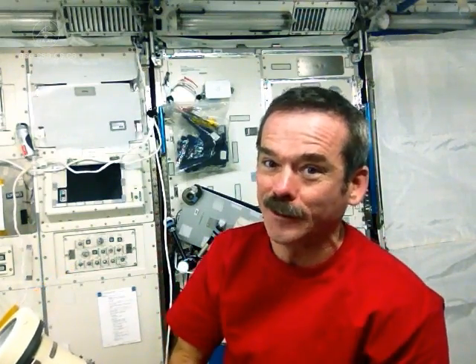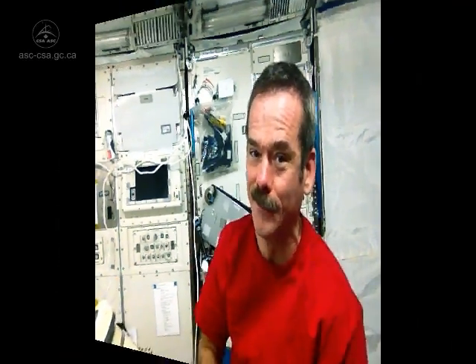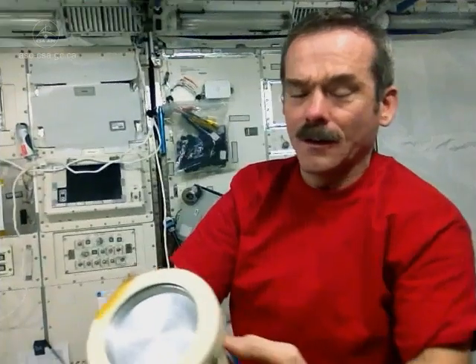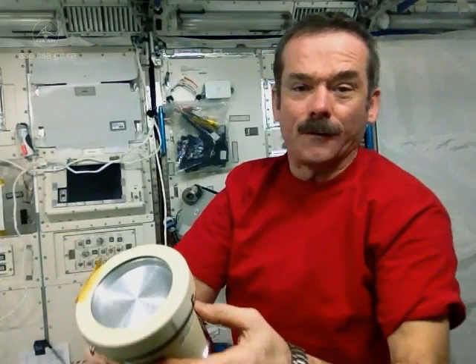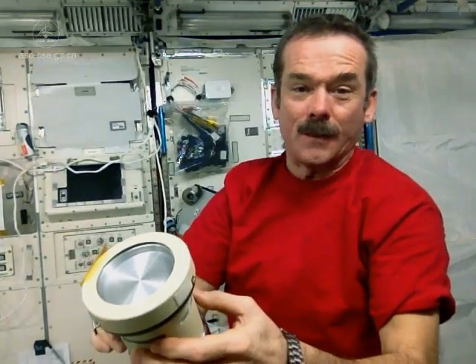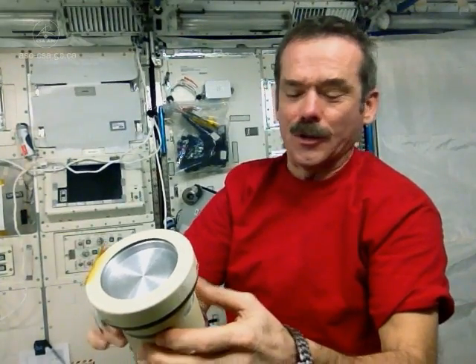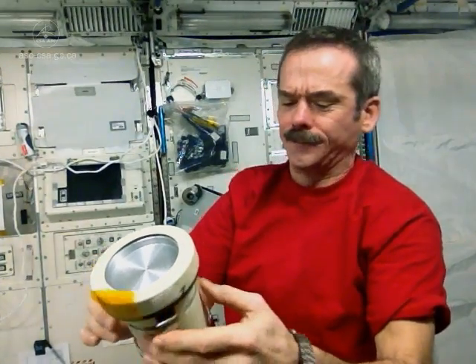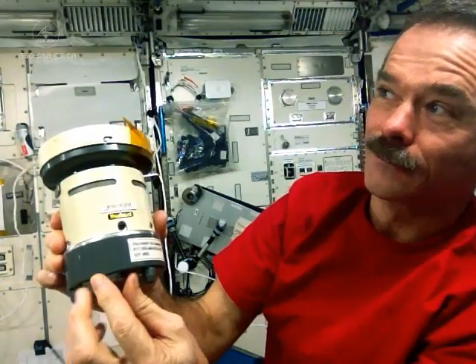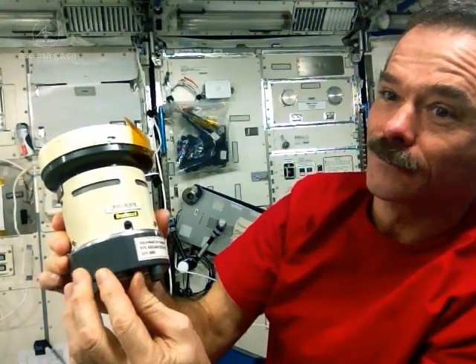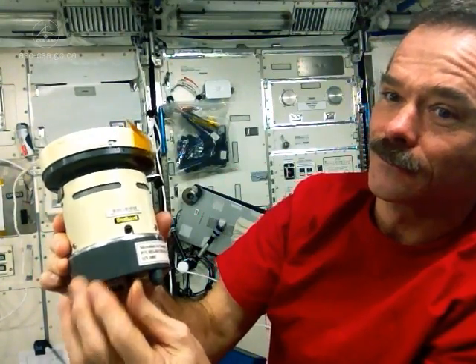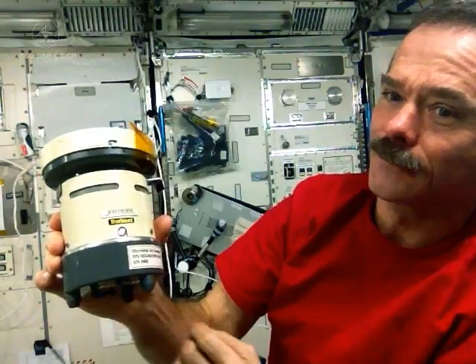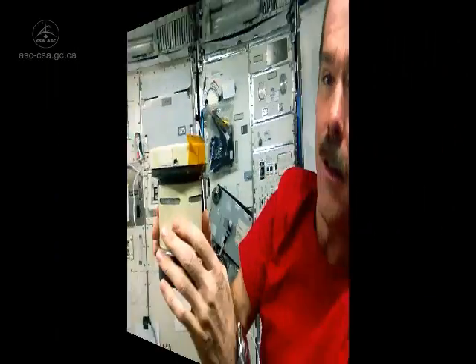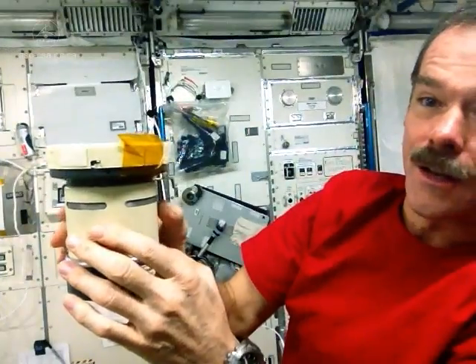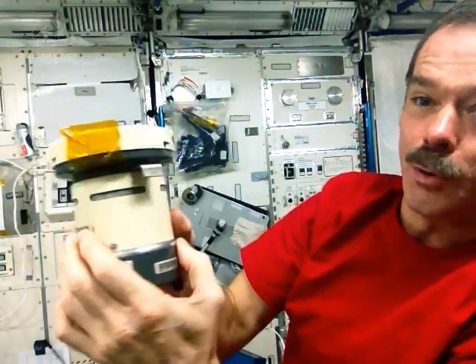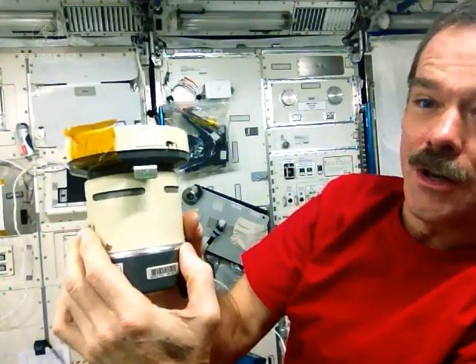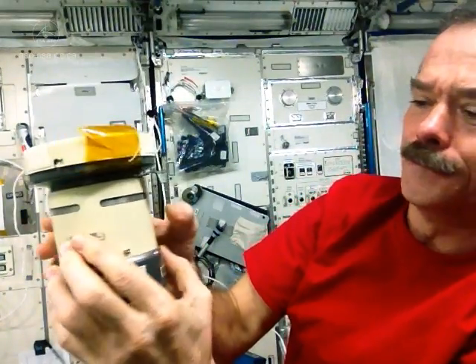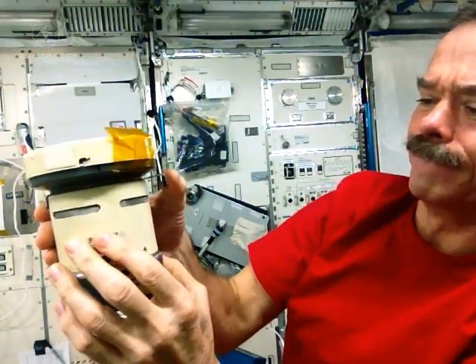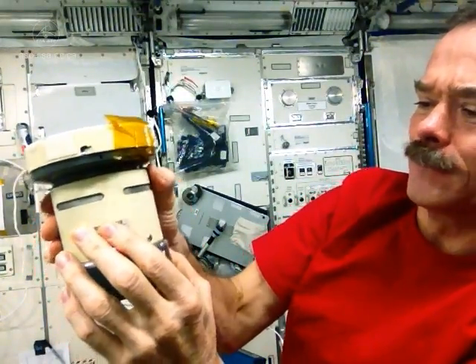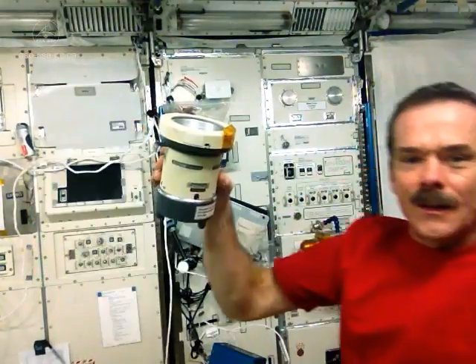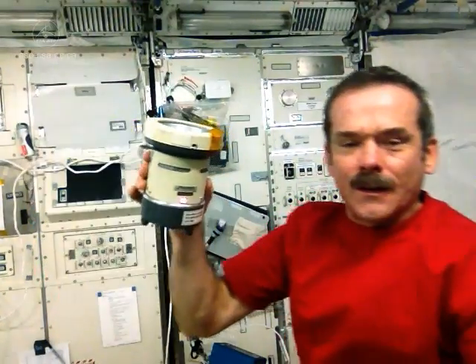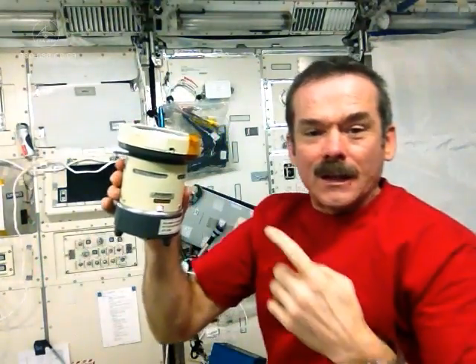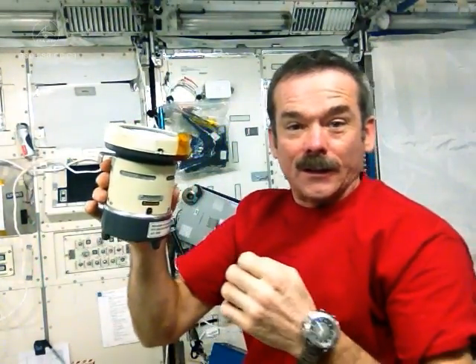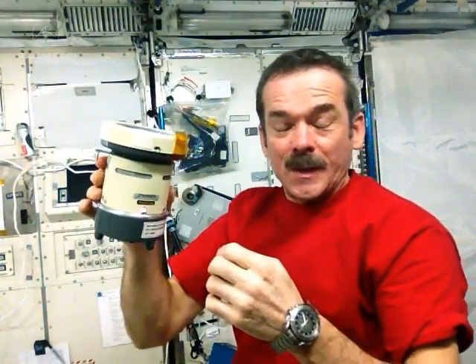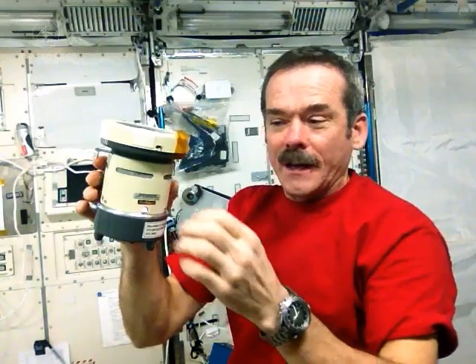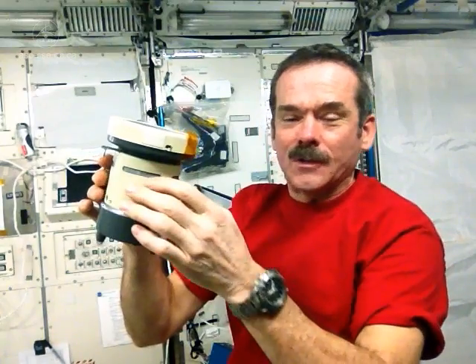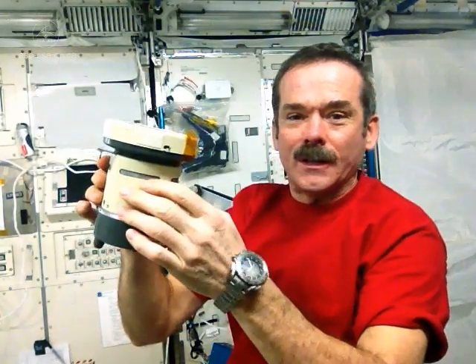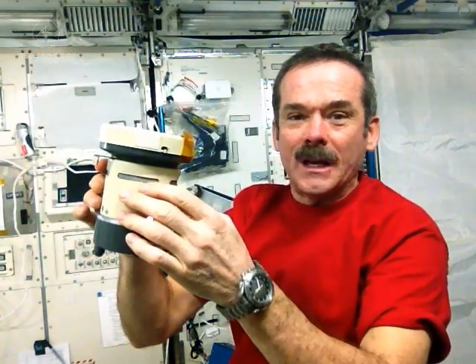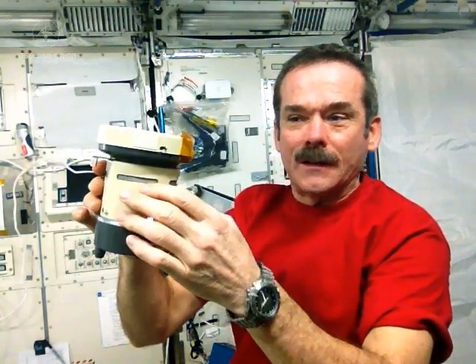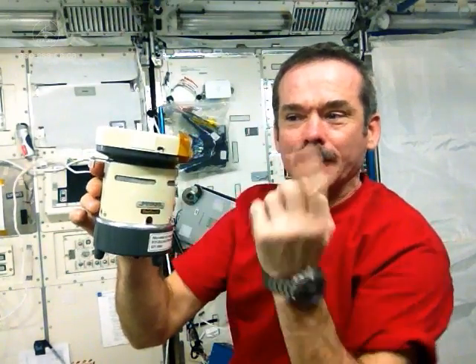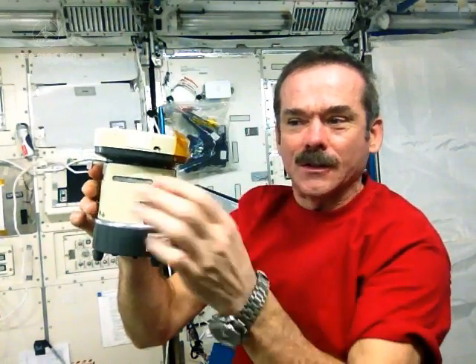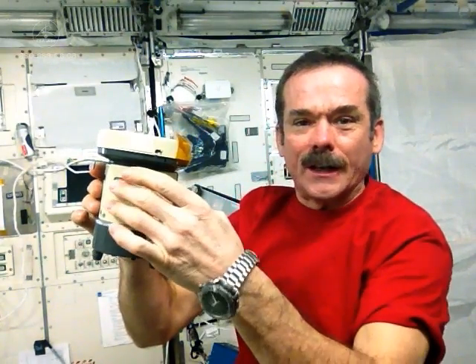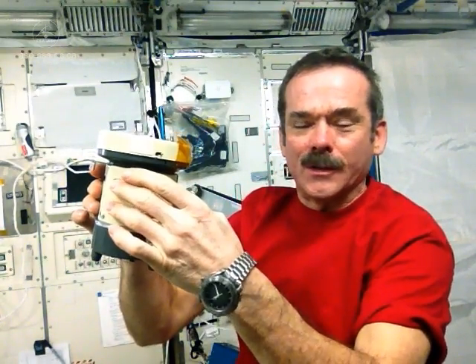Hopefully not. First step, turn it on. Next step, push on. This has a little spinning fan in it so it will behave kind of oddly because it's got like a gyroscope.